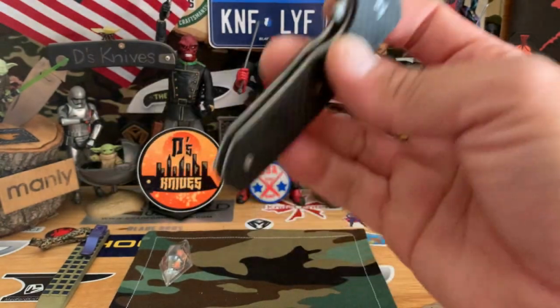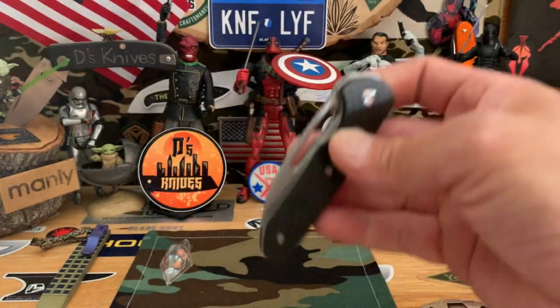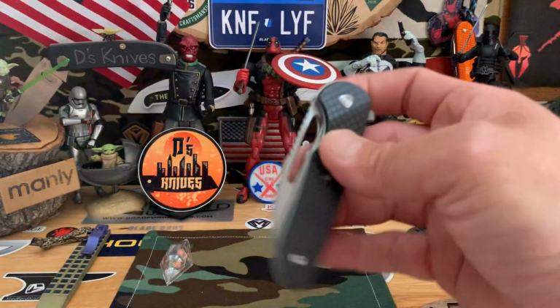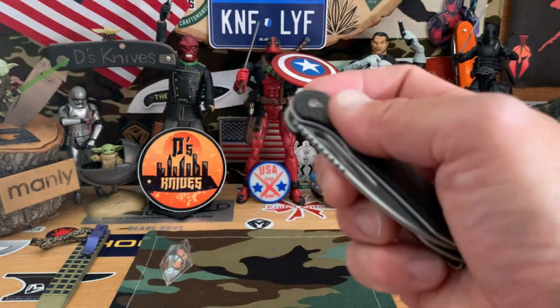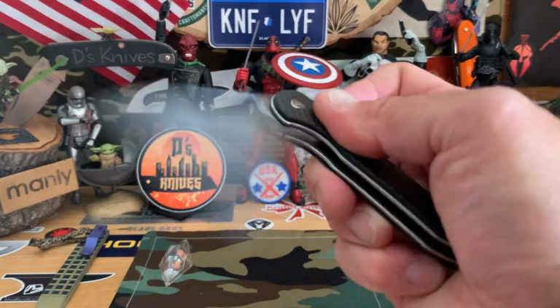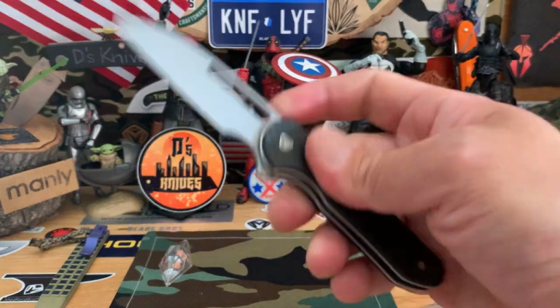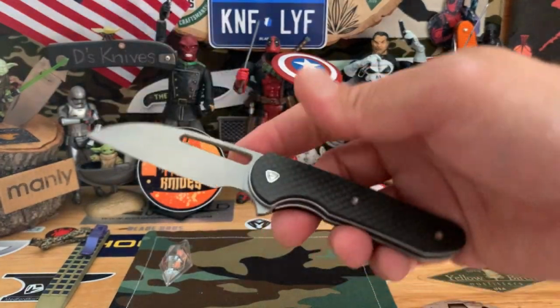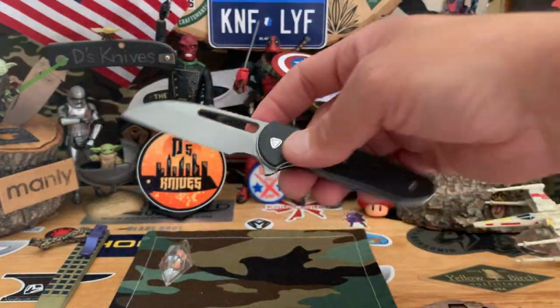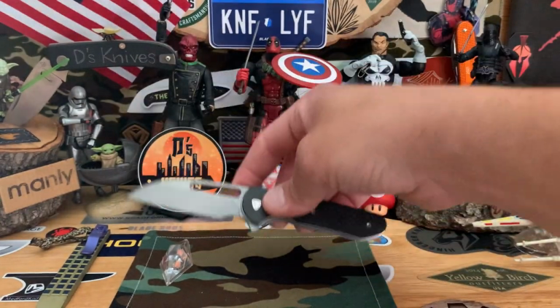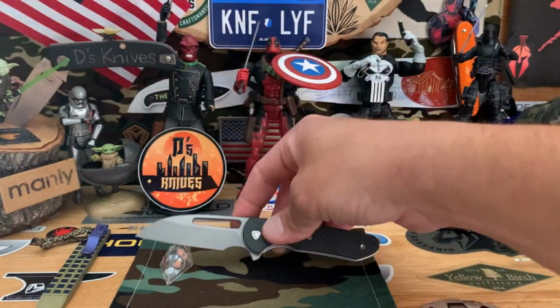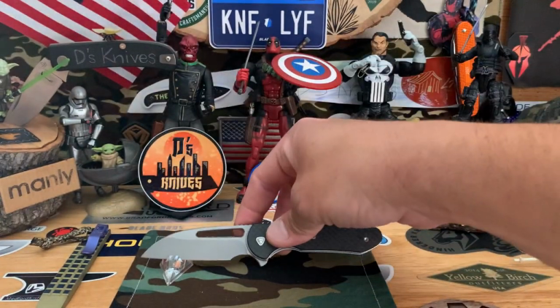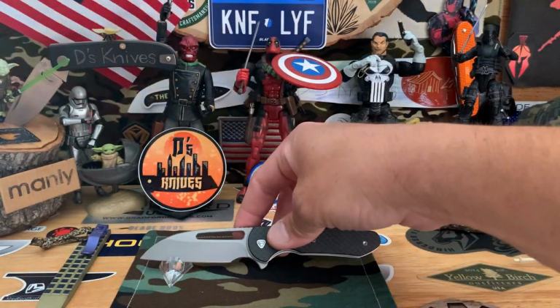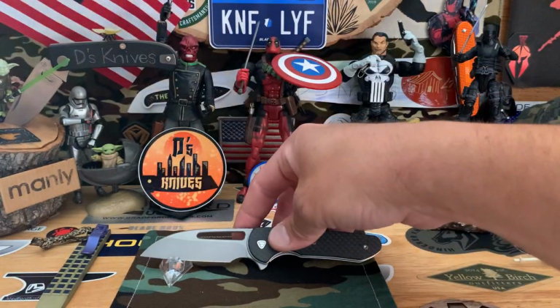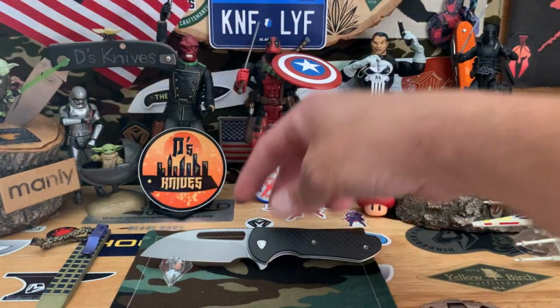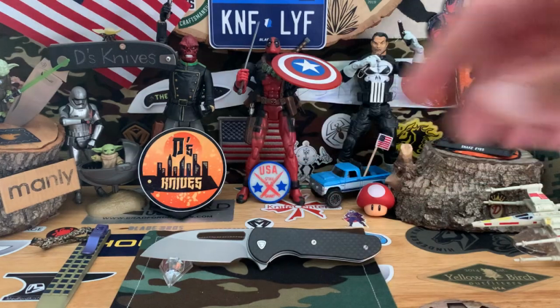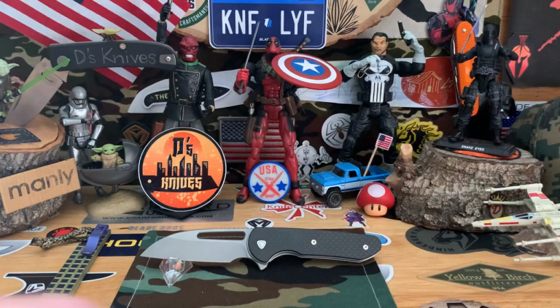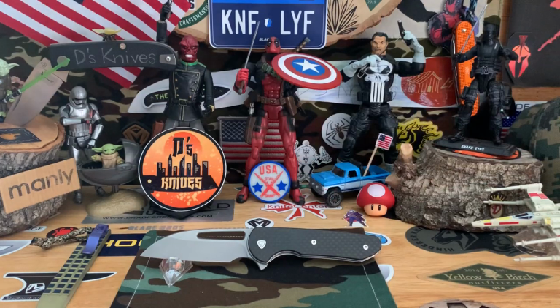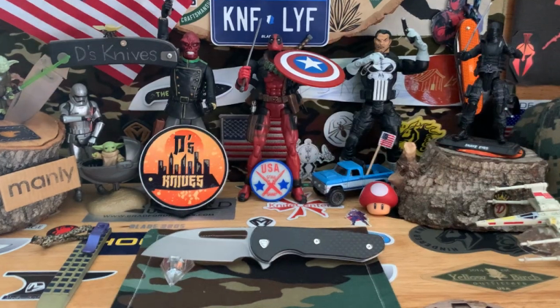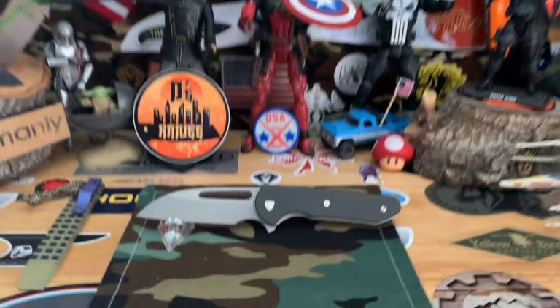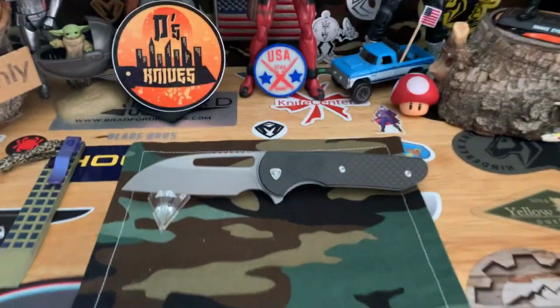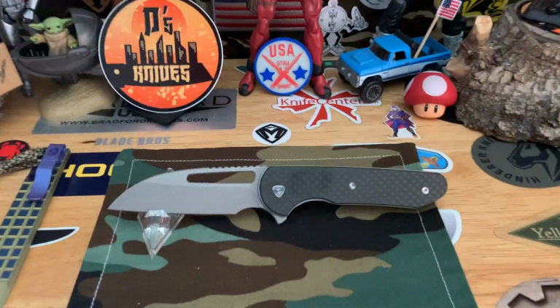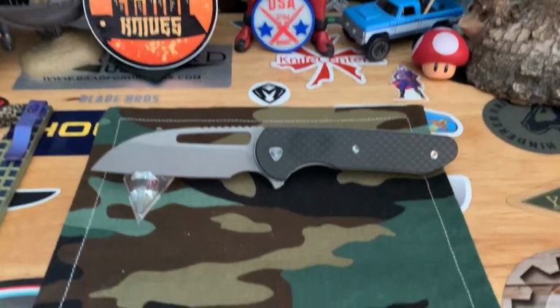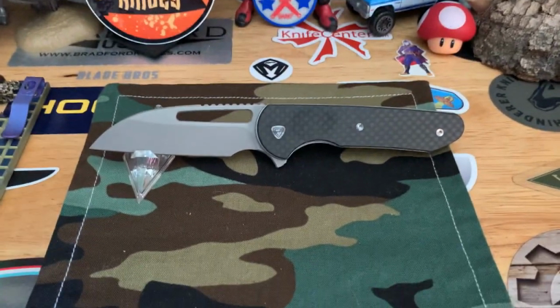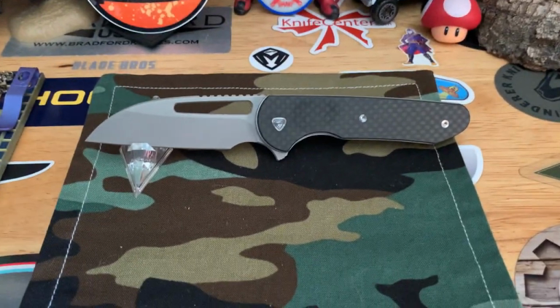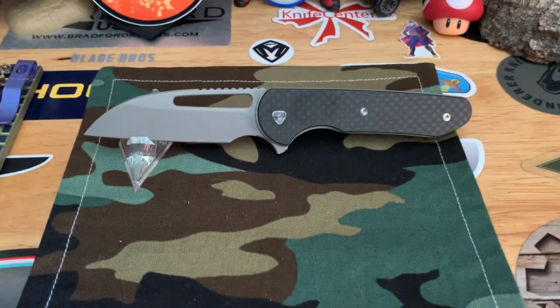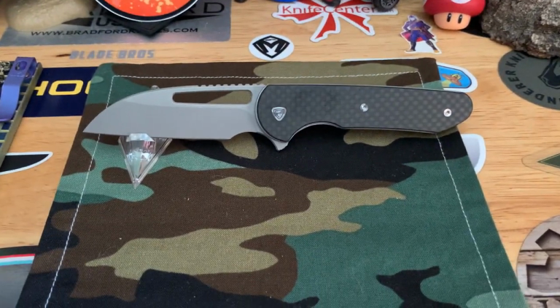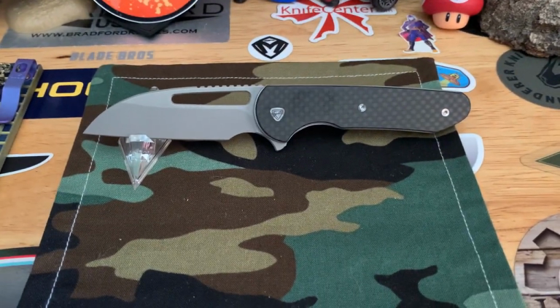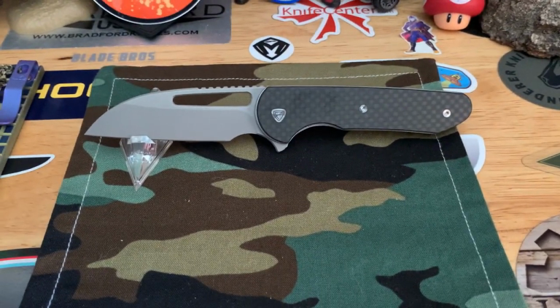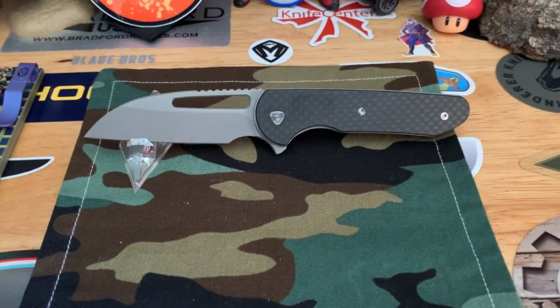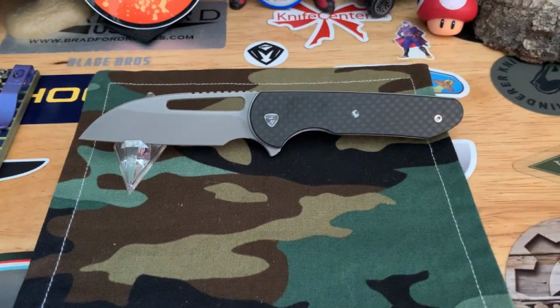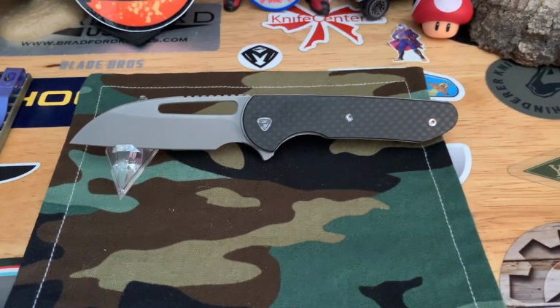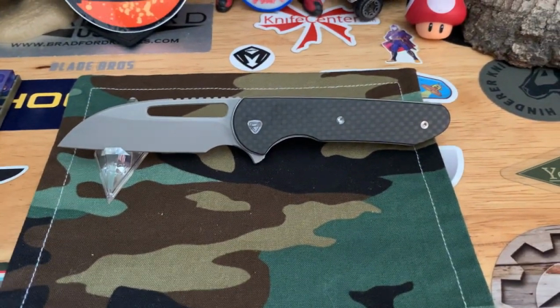So that's the Prolix from Ferrum Forge. Very nice.